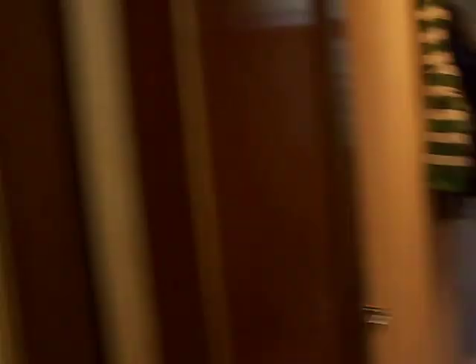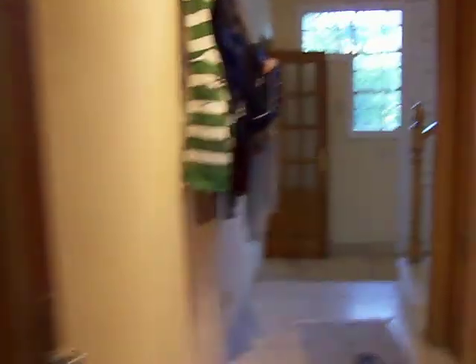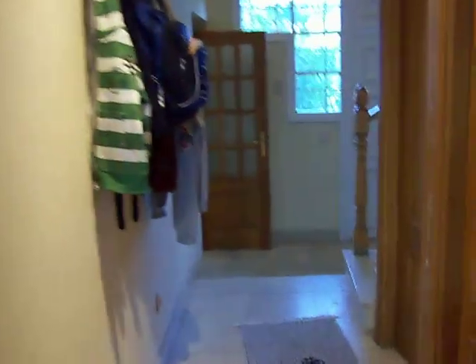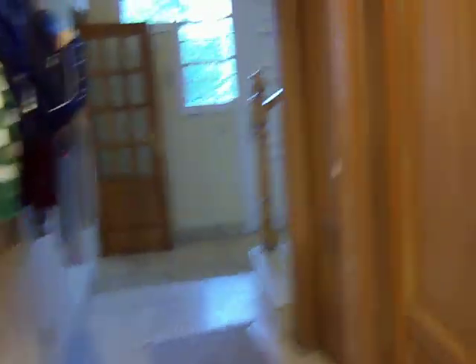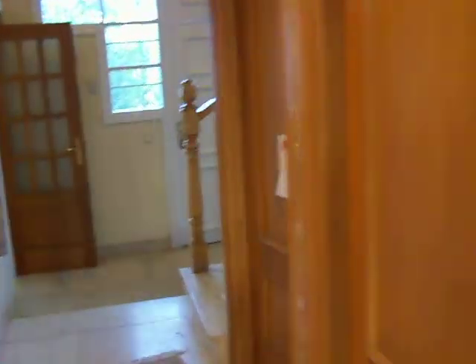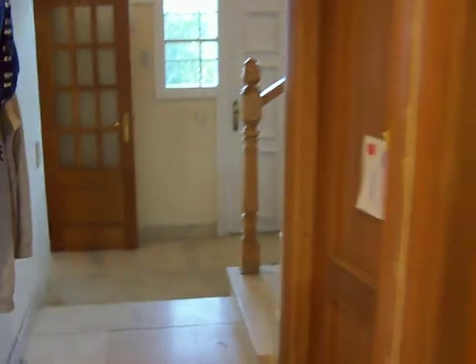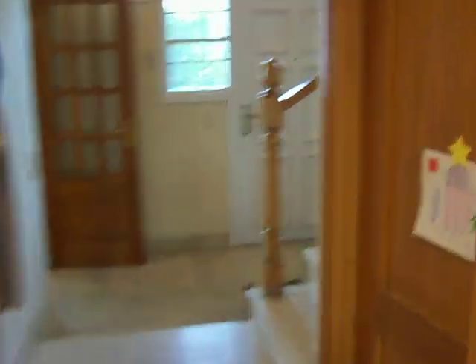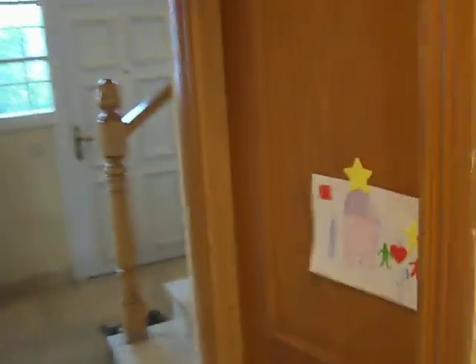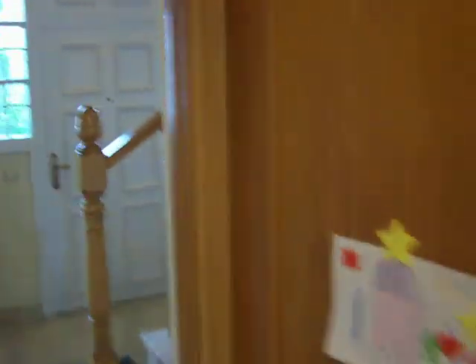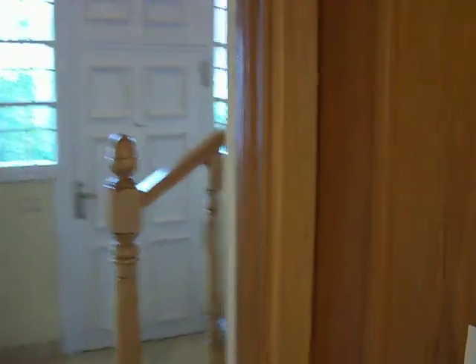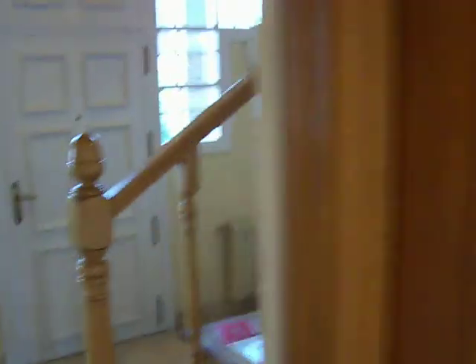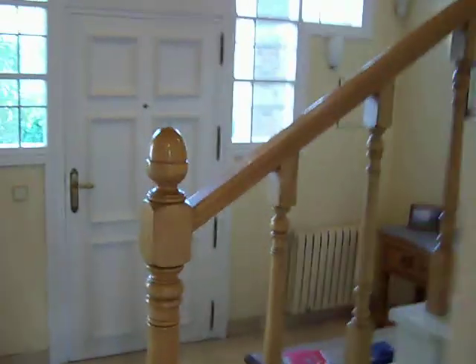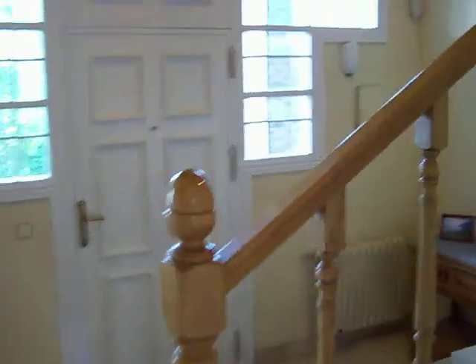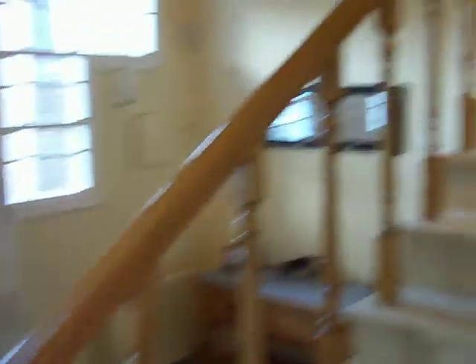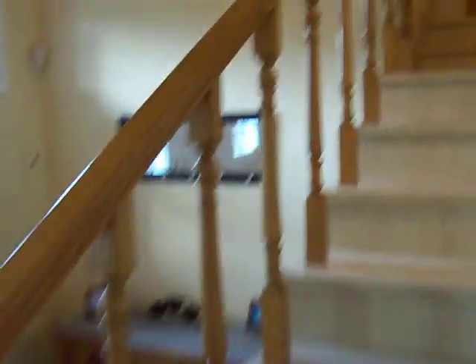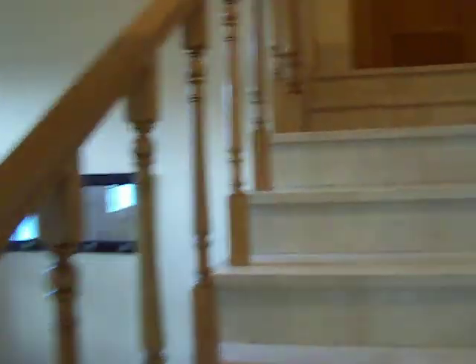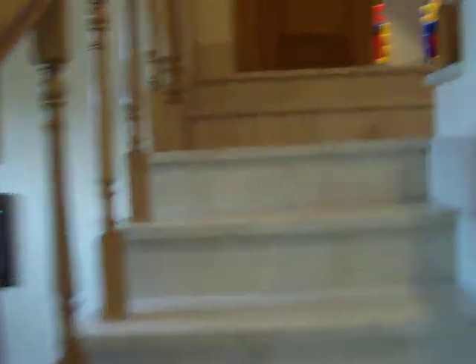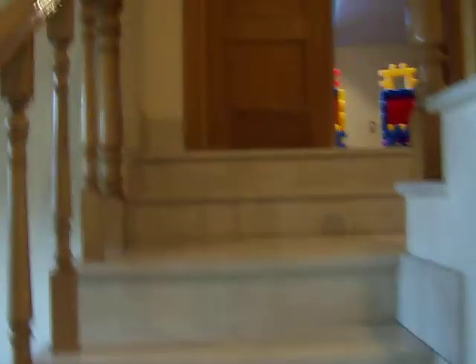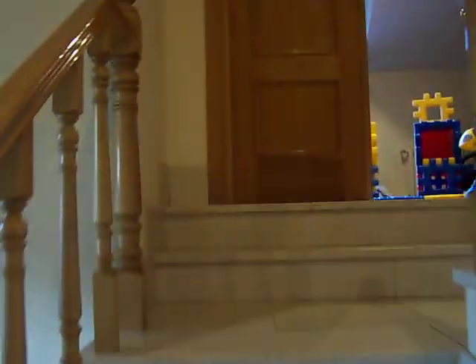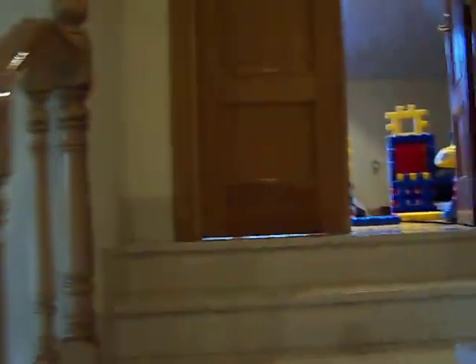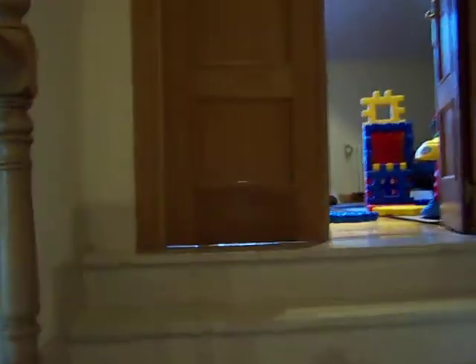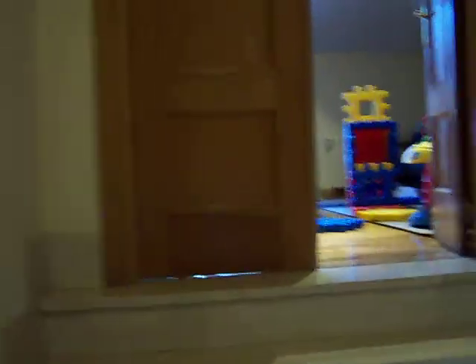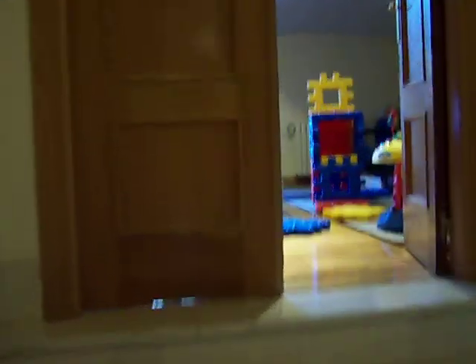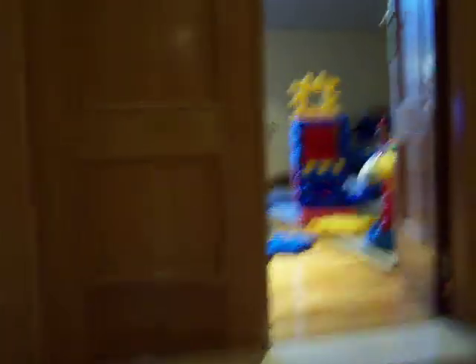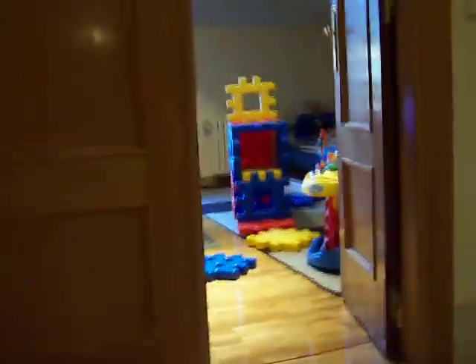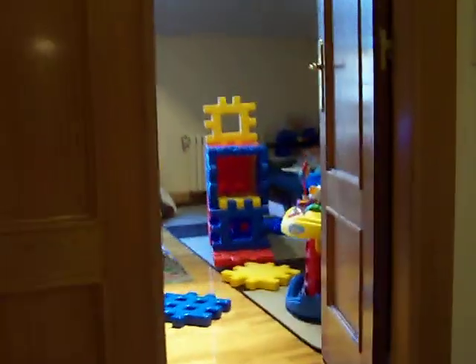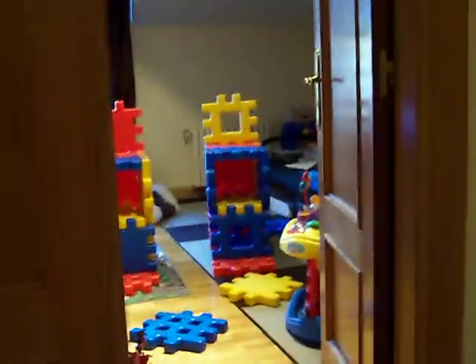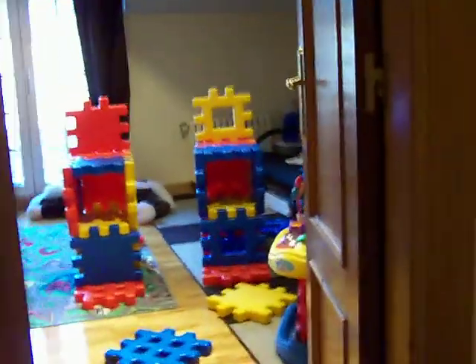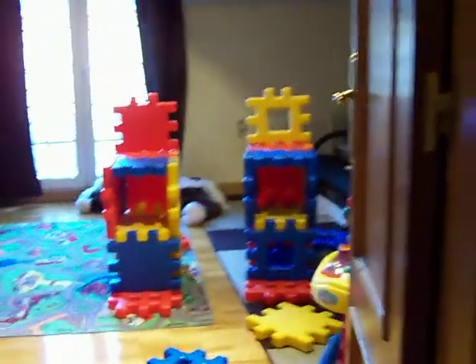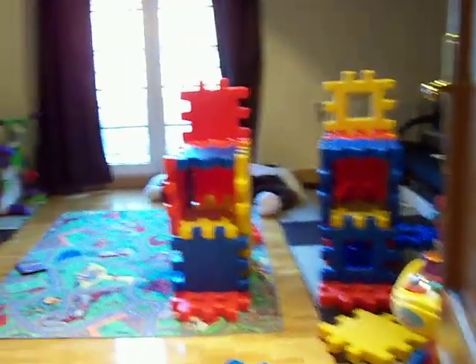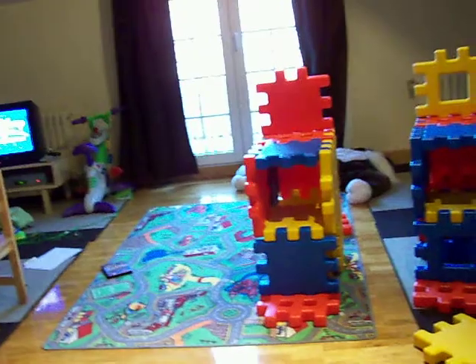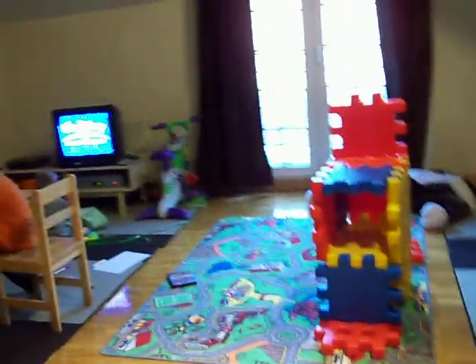Let's go up. There's a bathroom that Josh is in. The baby's waking up, so we'll go in his room in a little bit. Here's the kids' playroom.